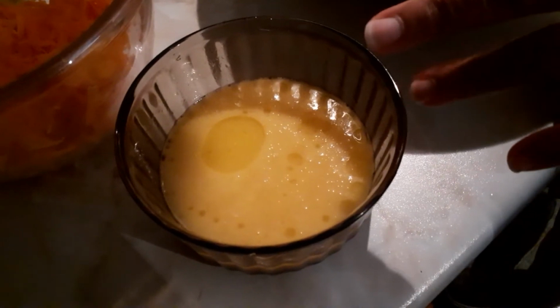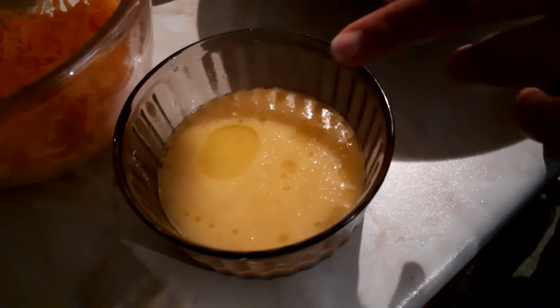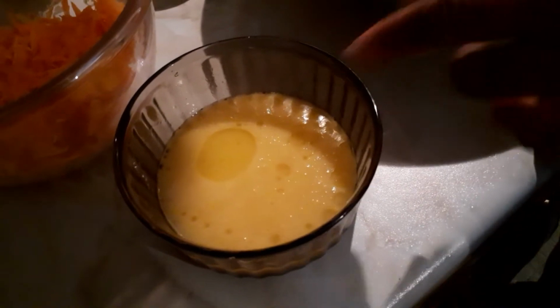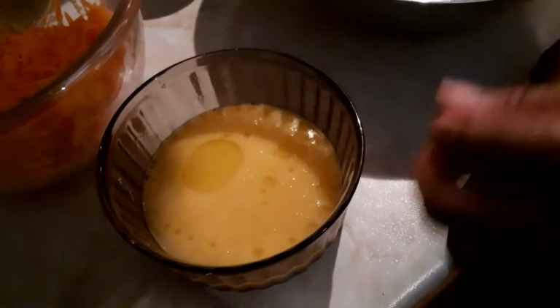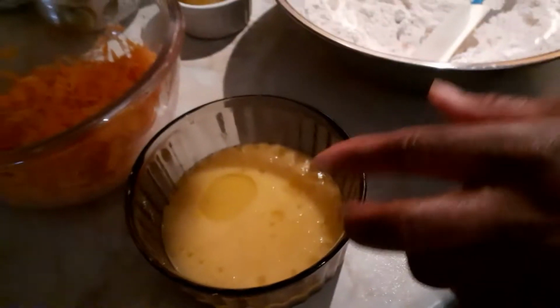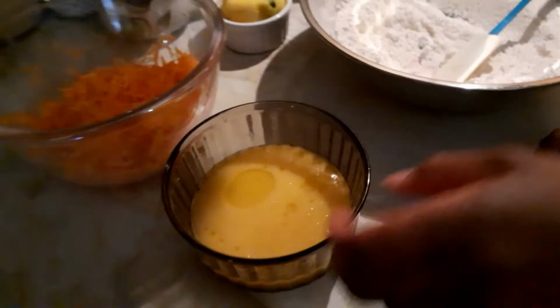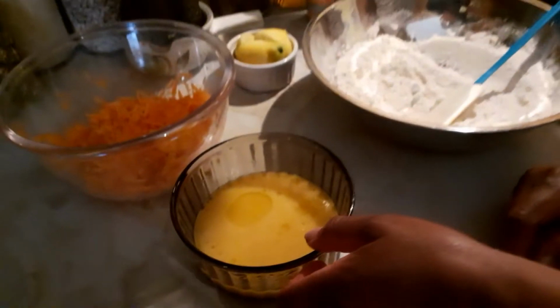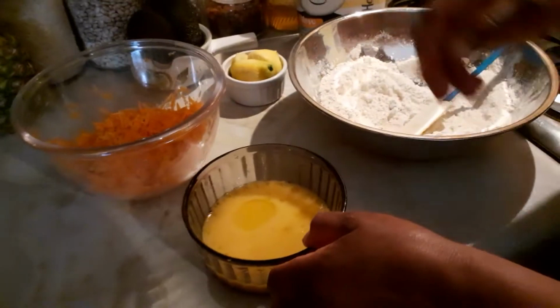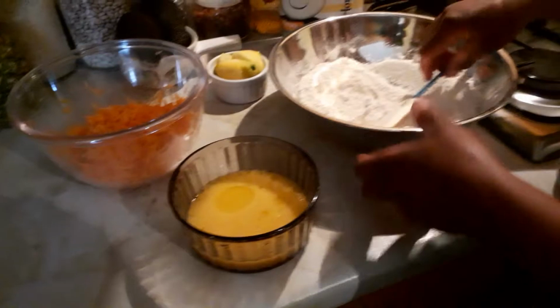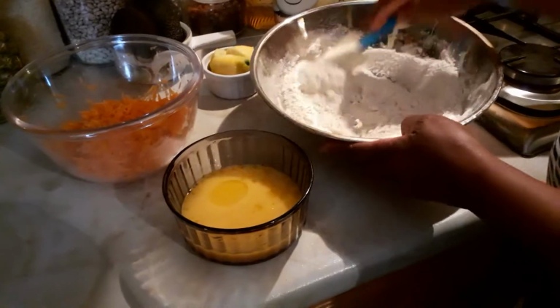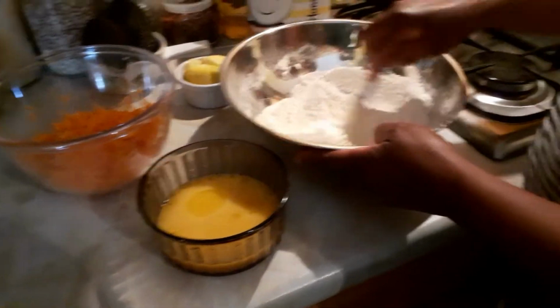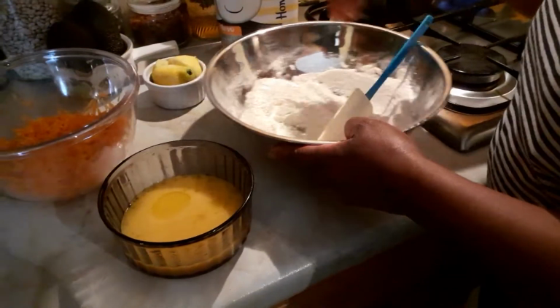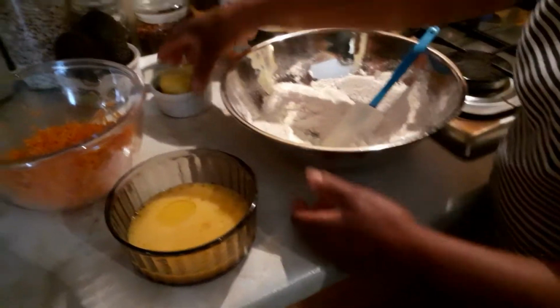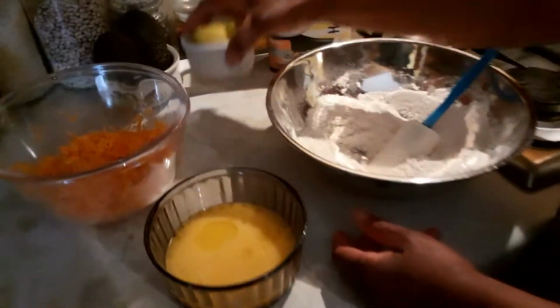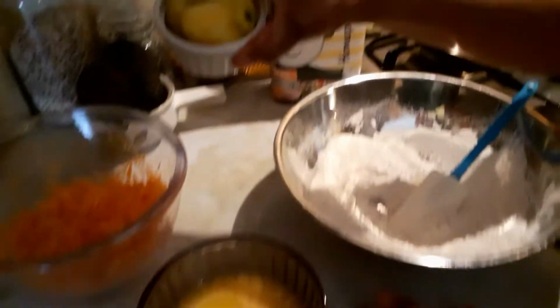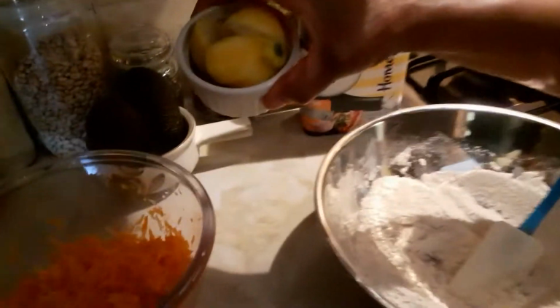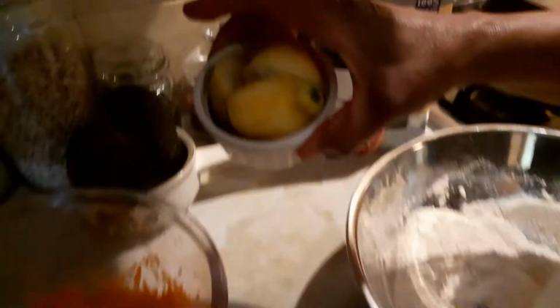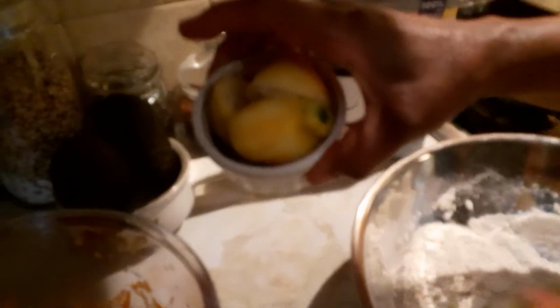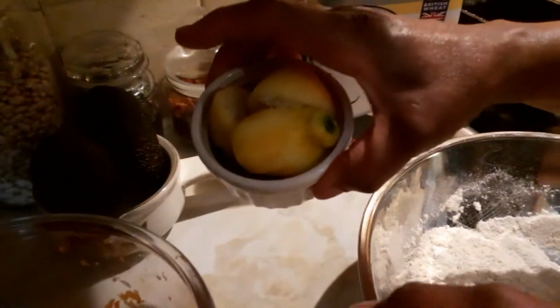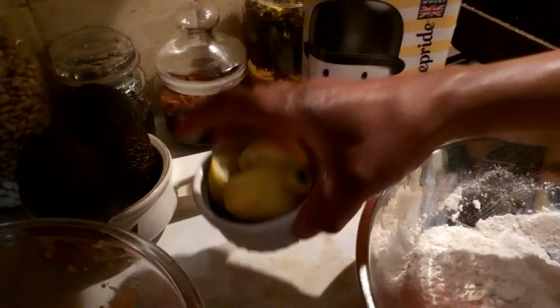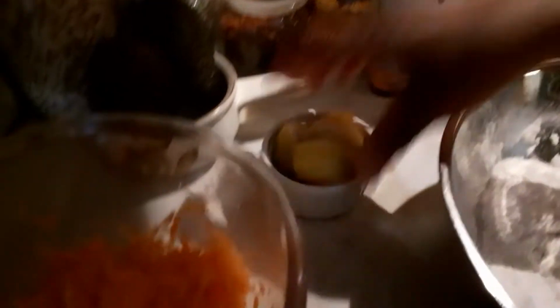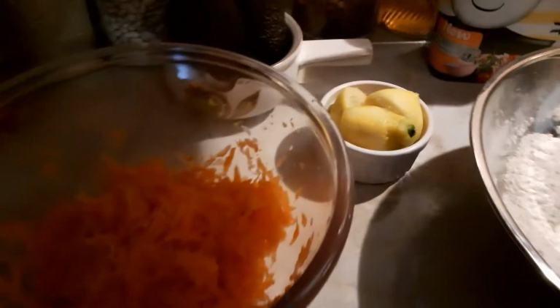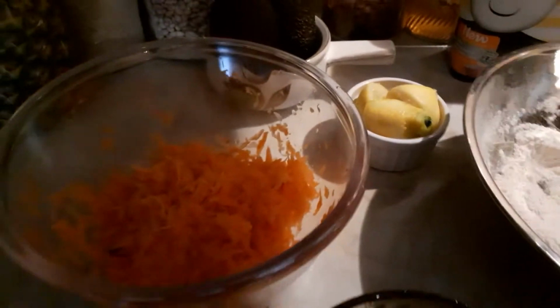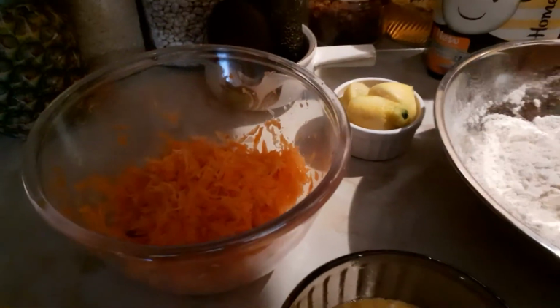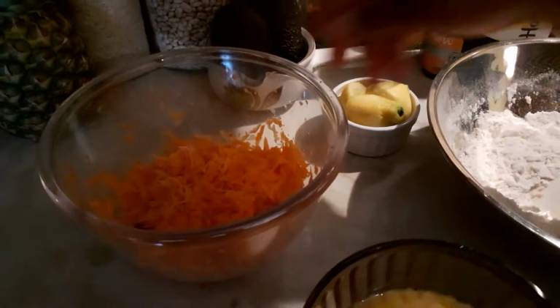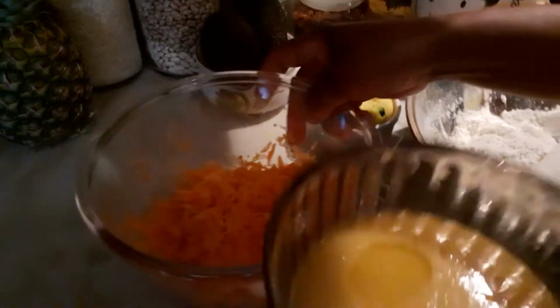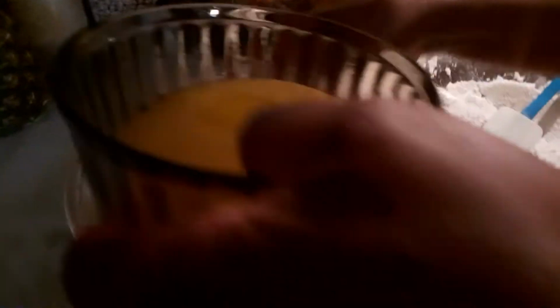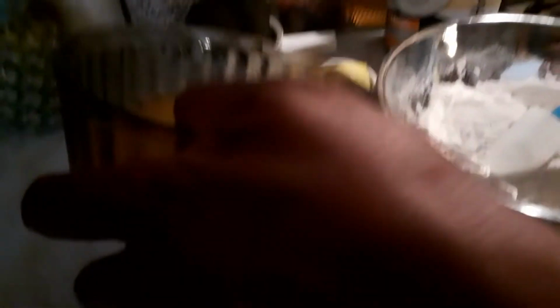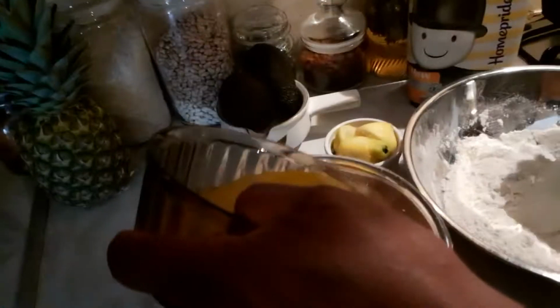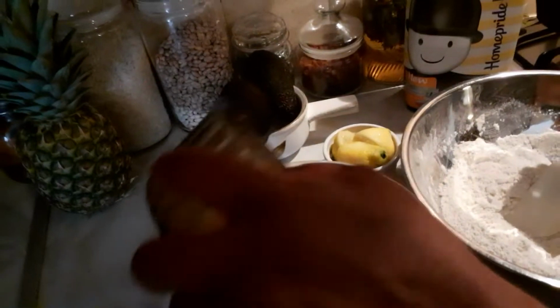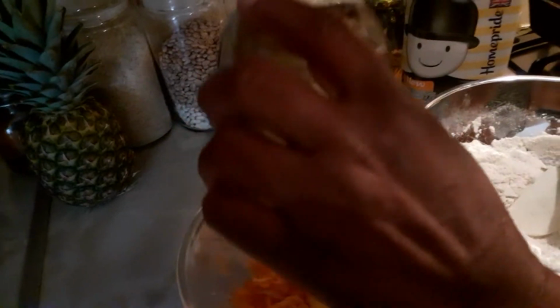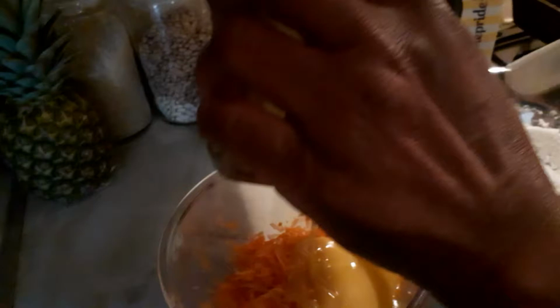I beat them together. Then cinnamon powder is here and some lemon zest is here inside as well. So now what I'm gonna do — I'm gonna tip this one in here, and bang this one in here.